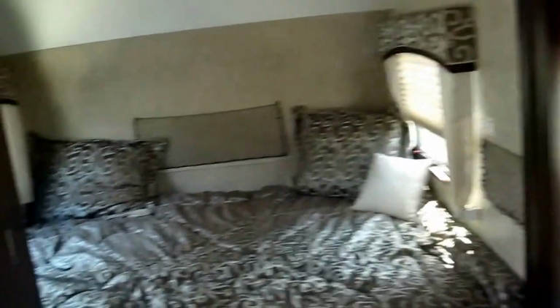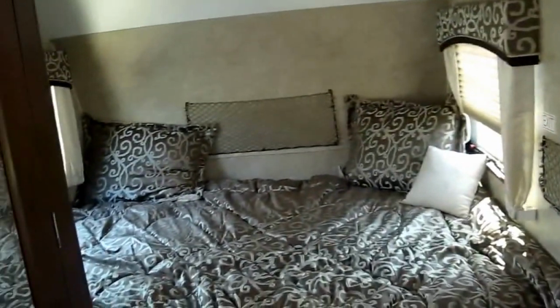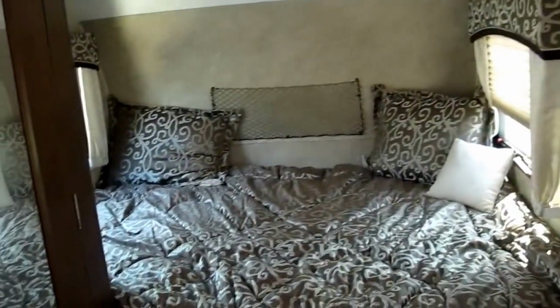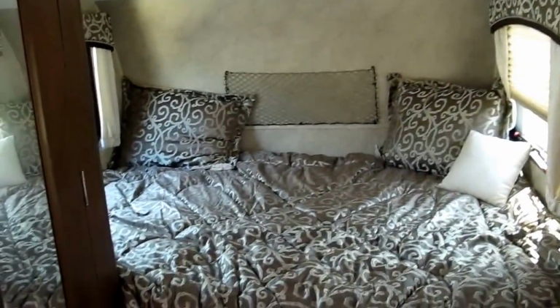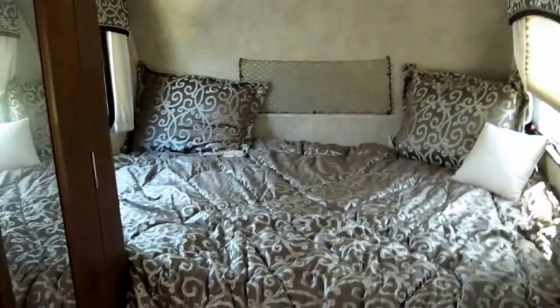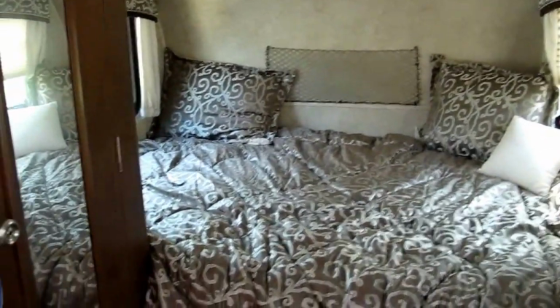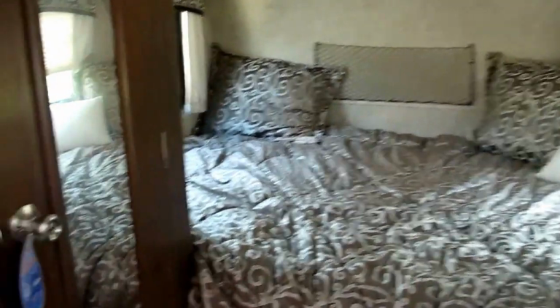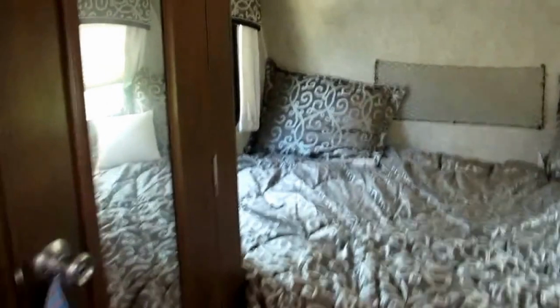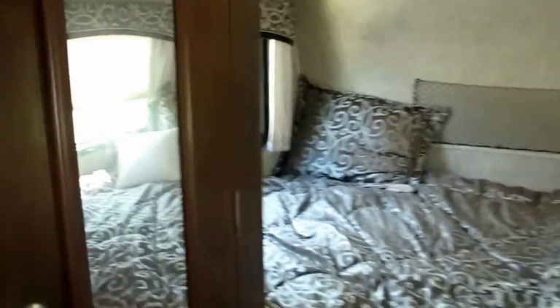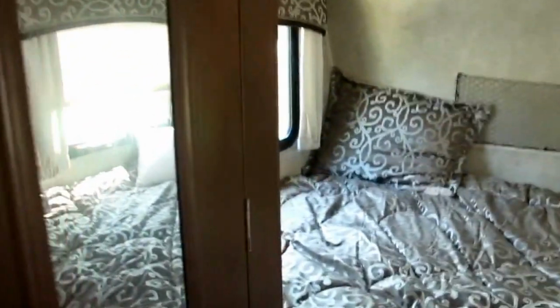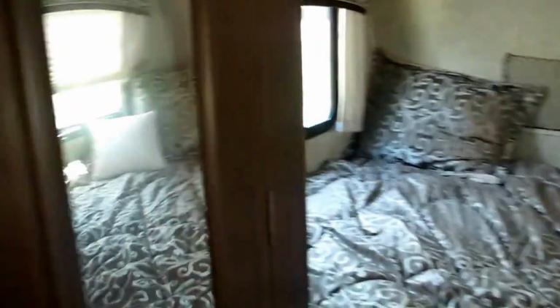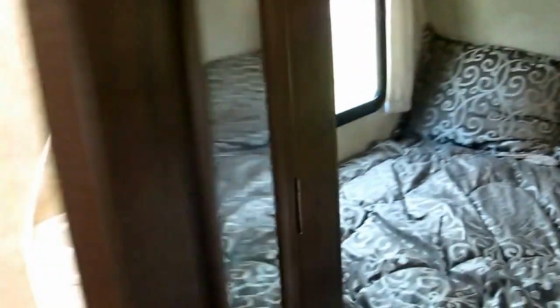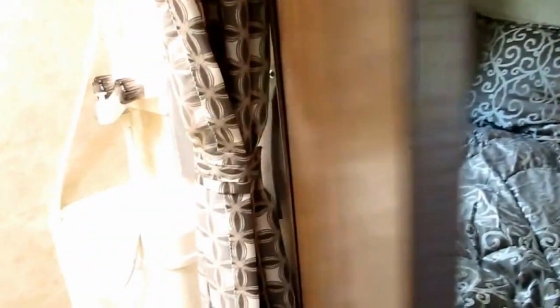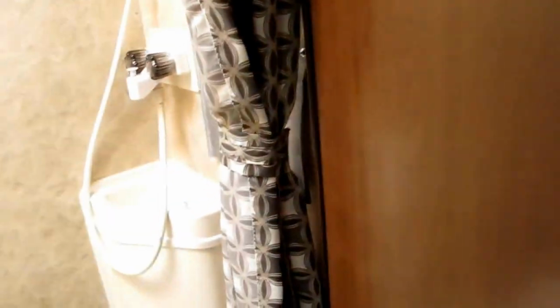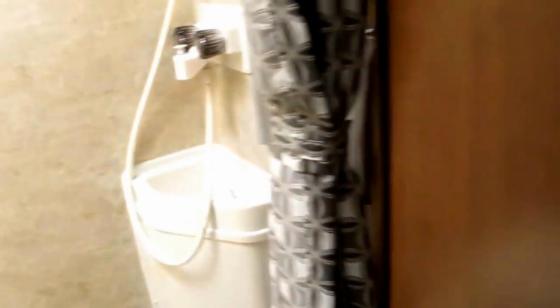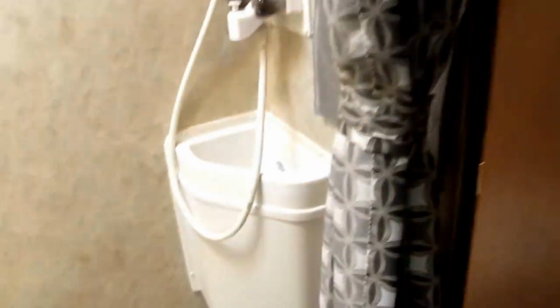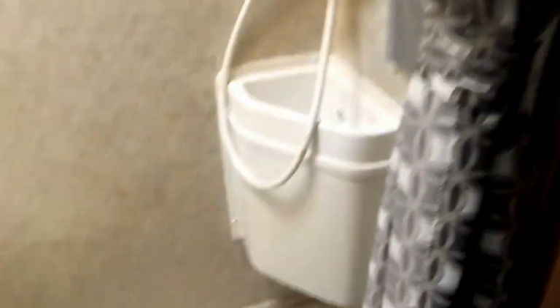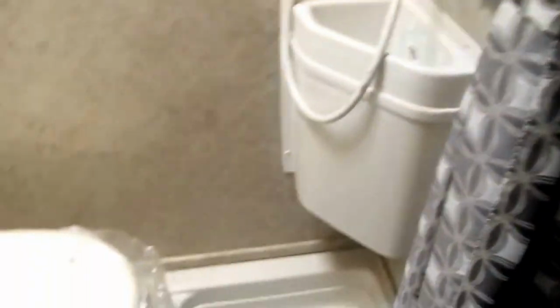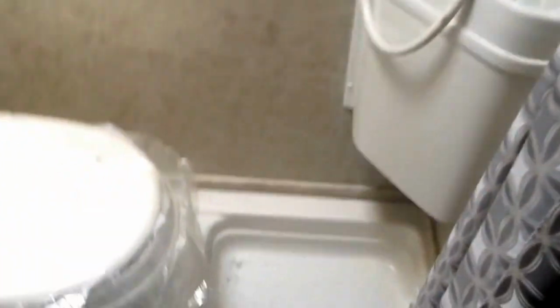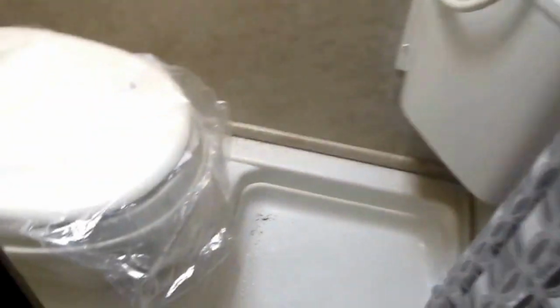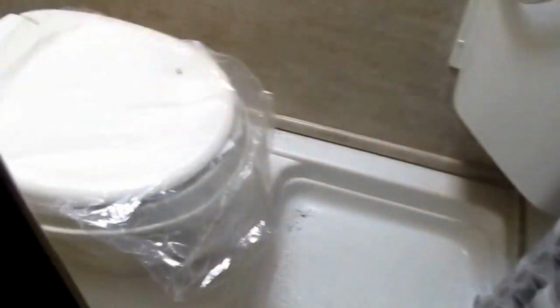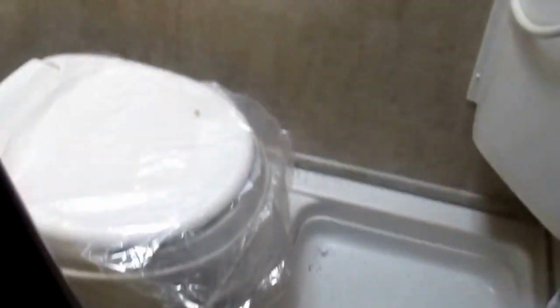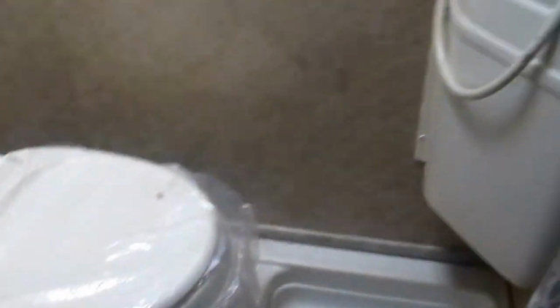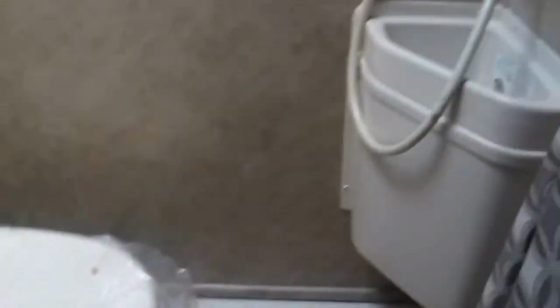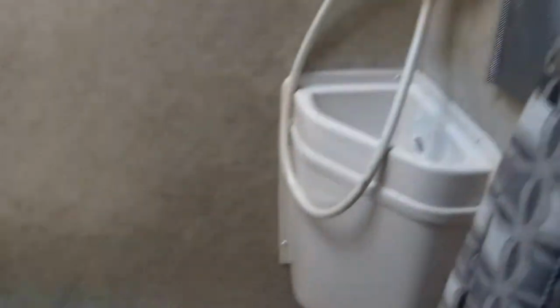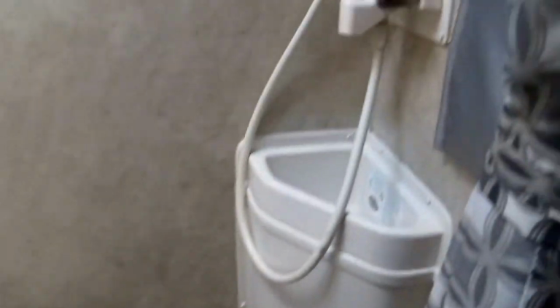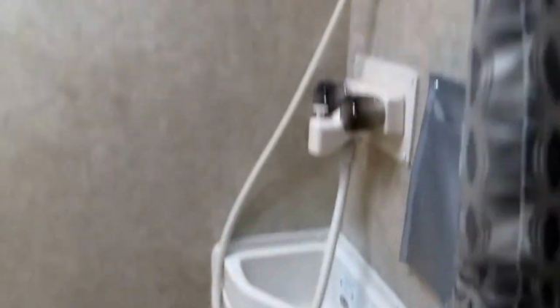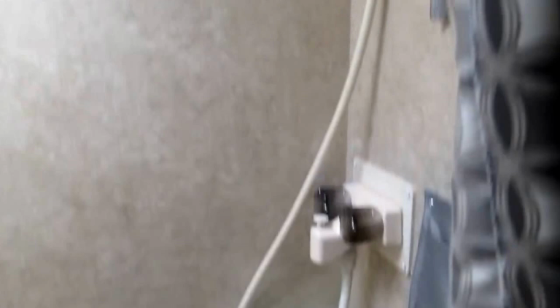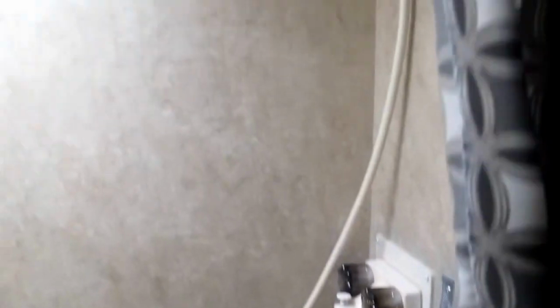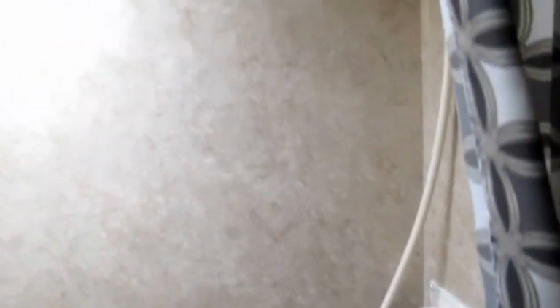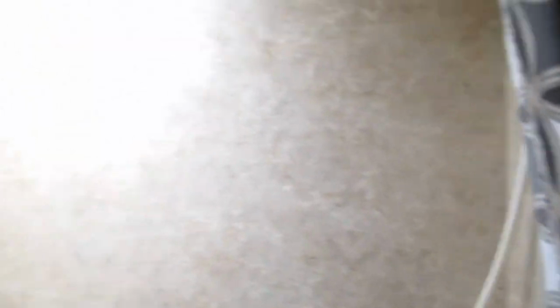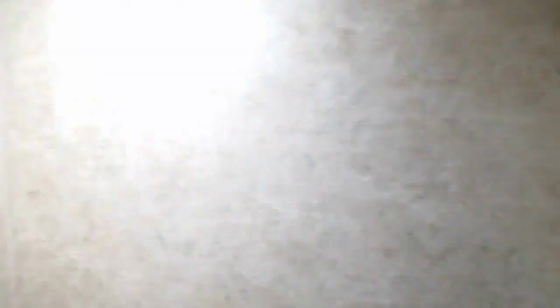There's a rear queen bed. You've also got a wet bath — shower, shampoo, and shave all in the same room.